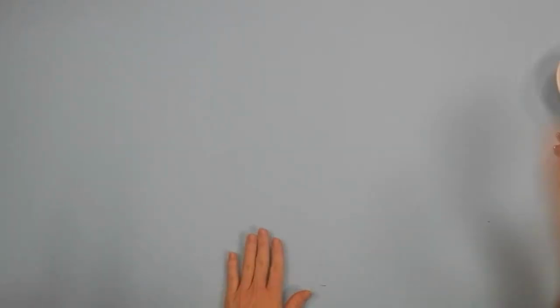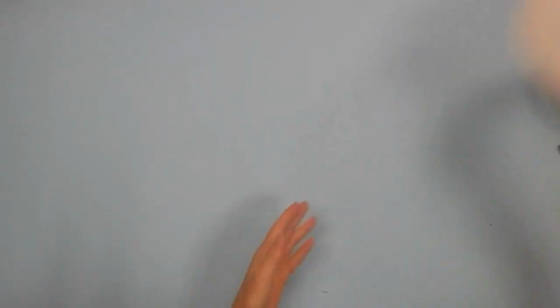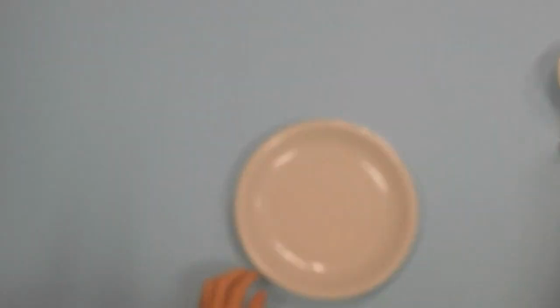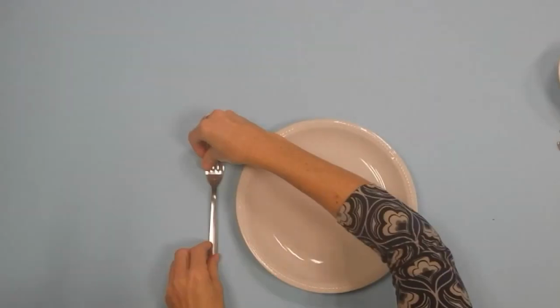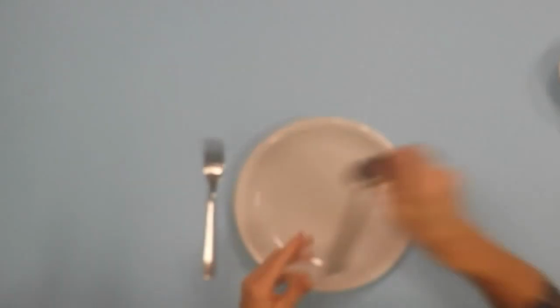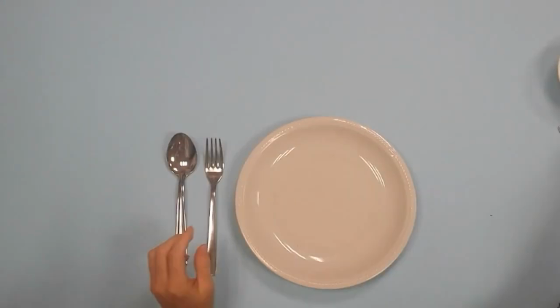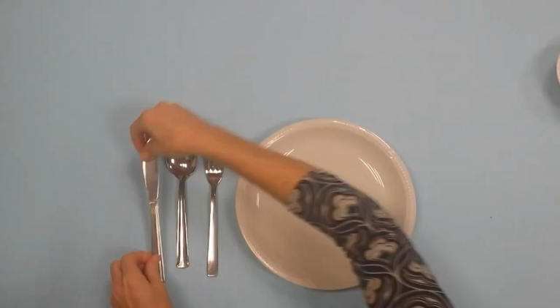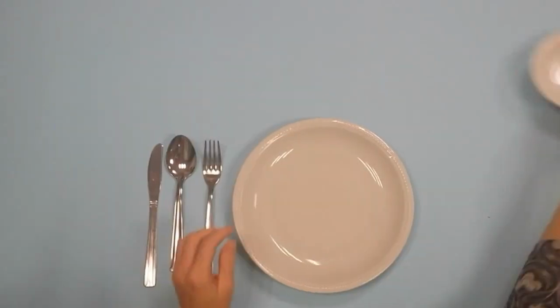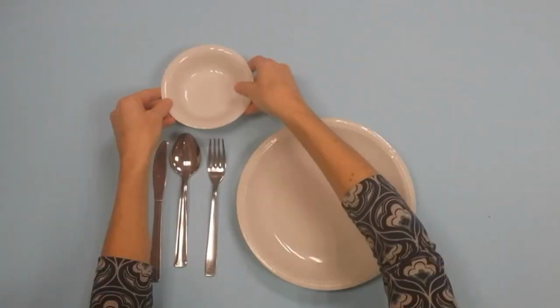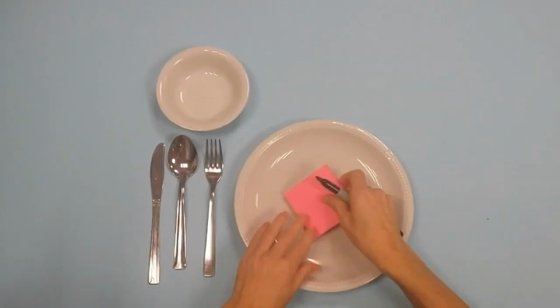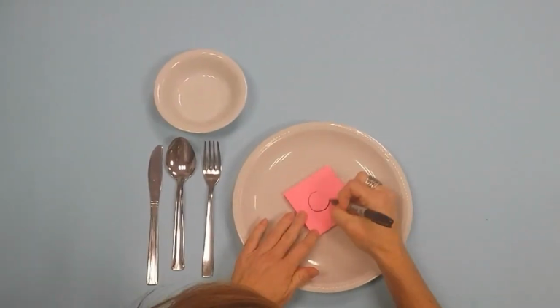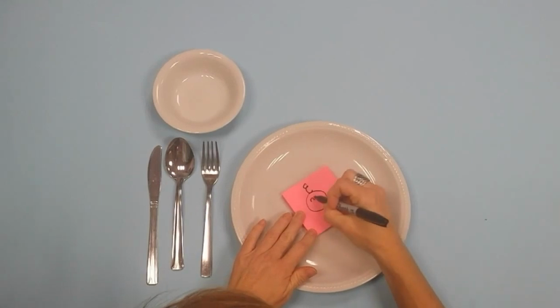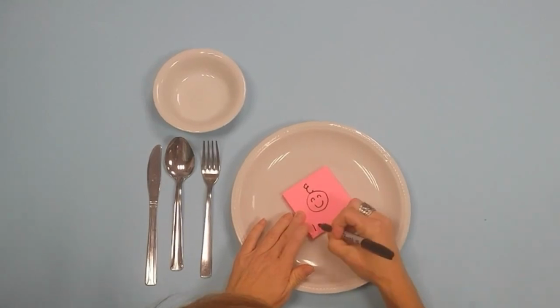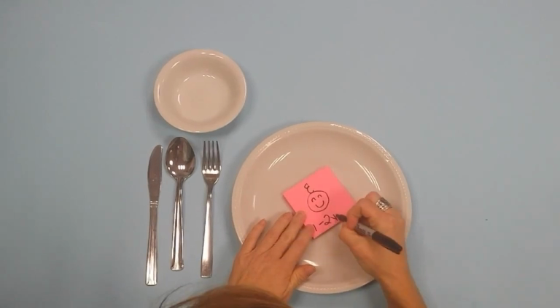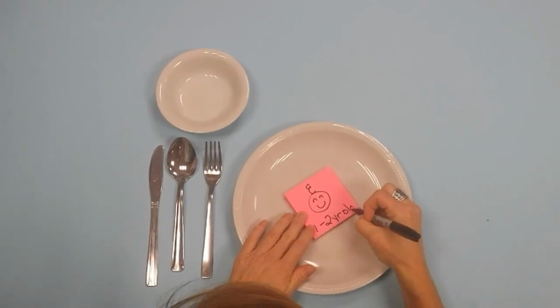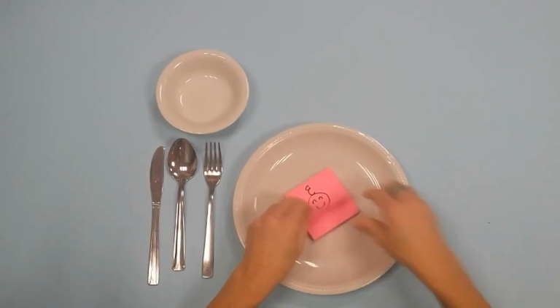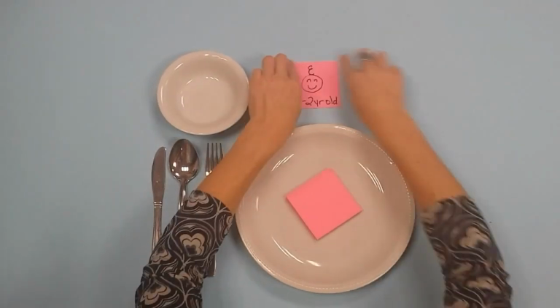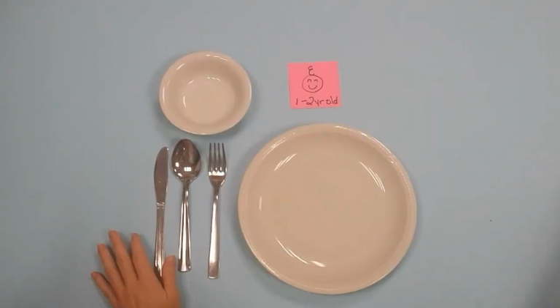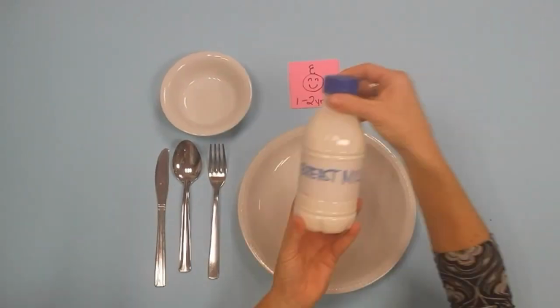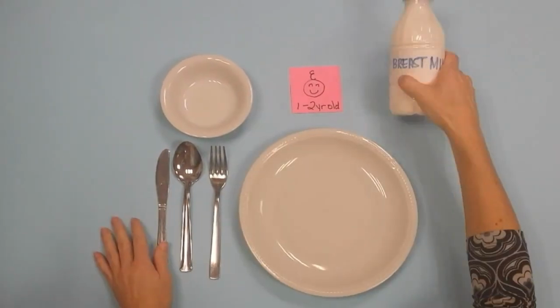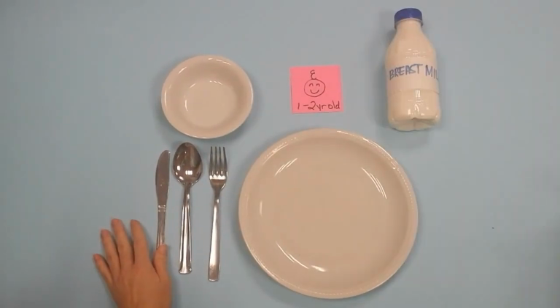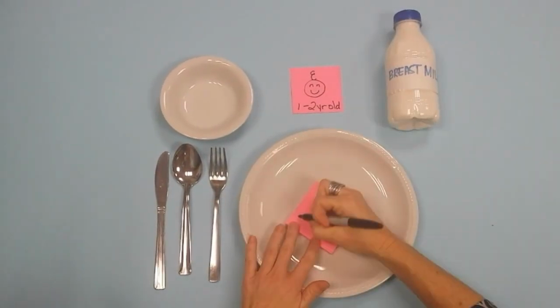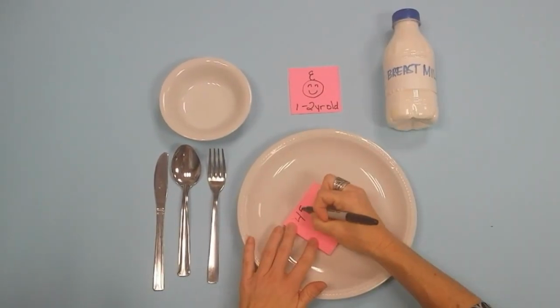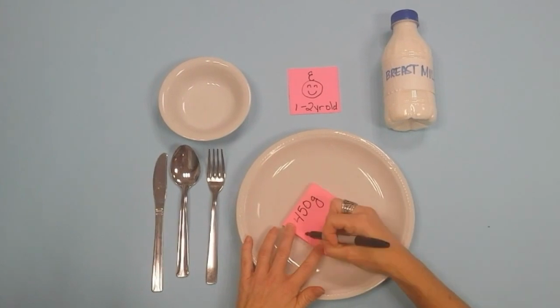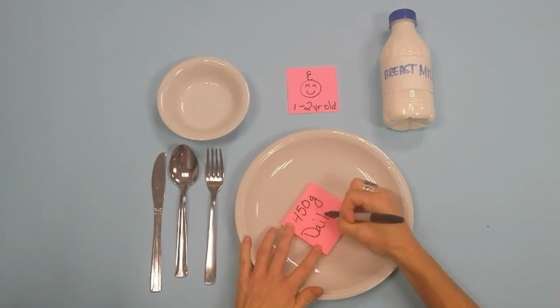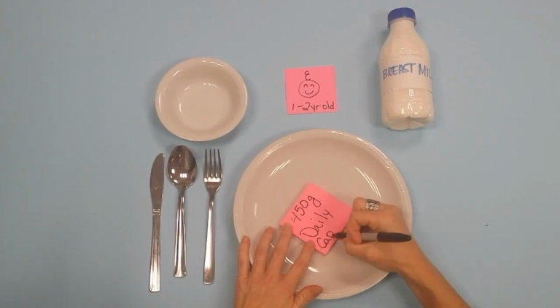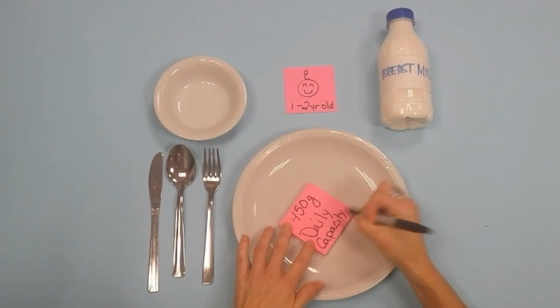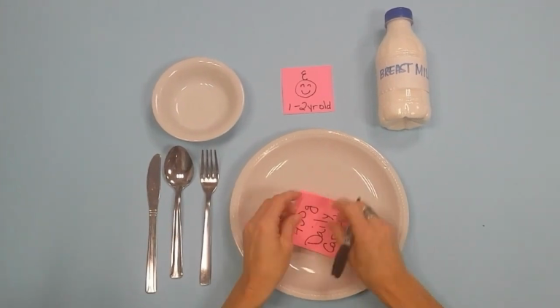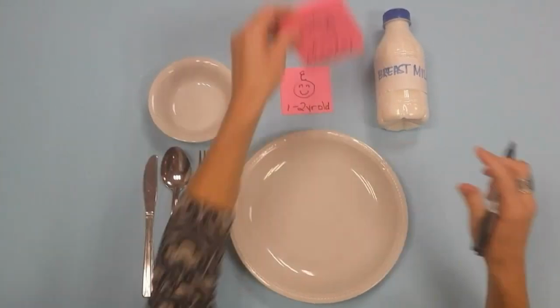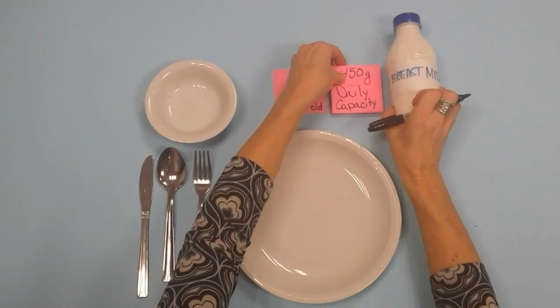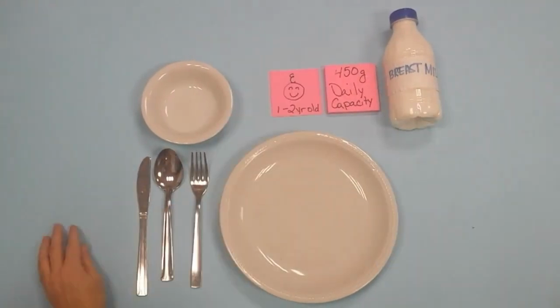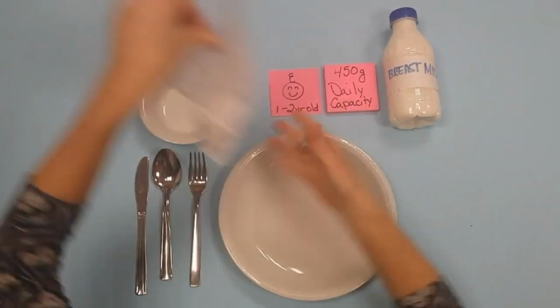What does it take to give a 1-2 year old child all the nutrients it needs? Each day, a breastfed 1-2 year old consumes, on average, about half a litre of breast milk and then another 450 grams of complementary food.